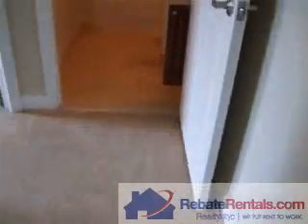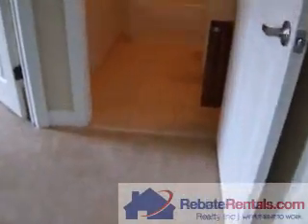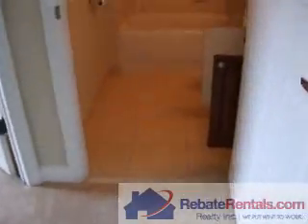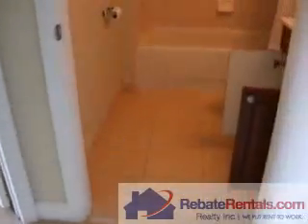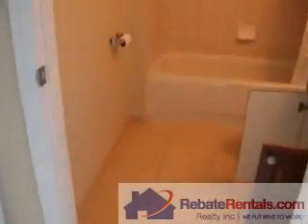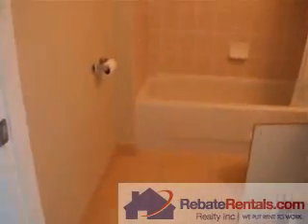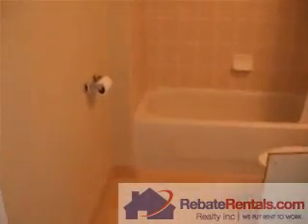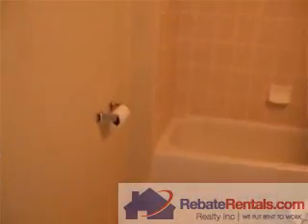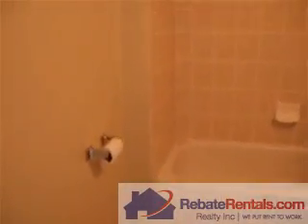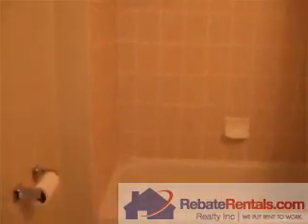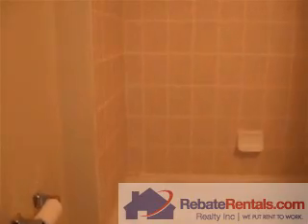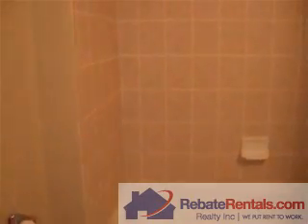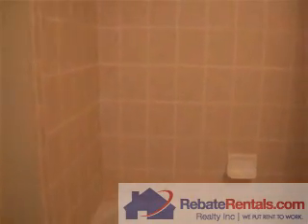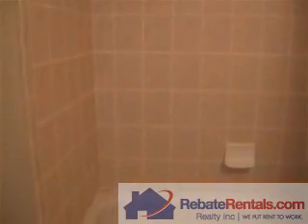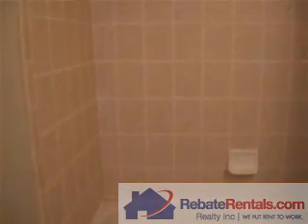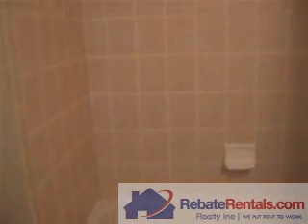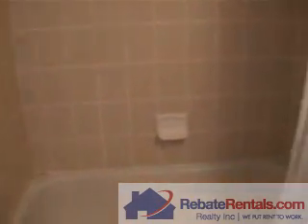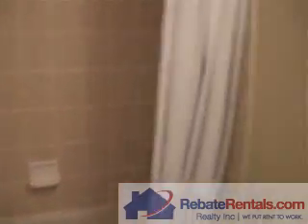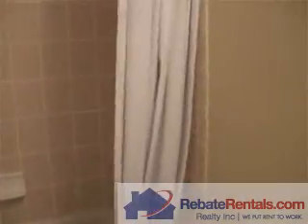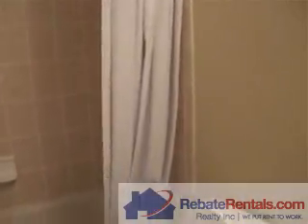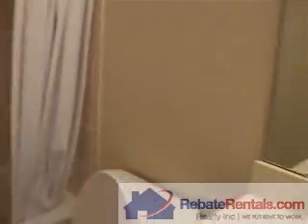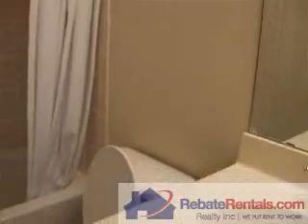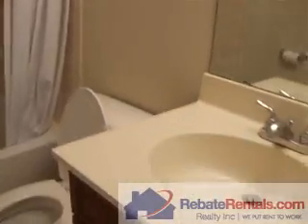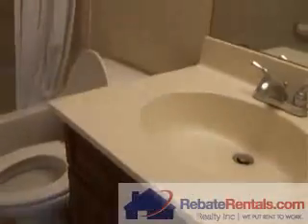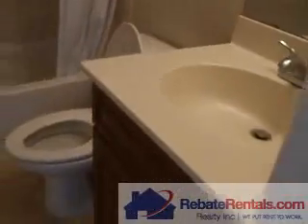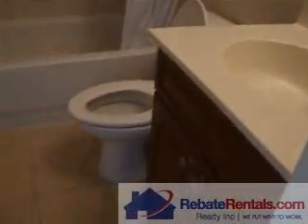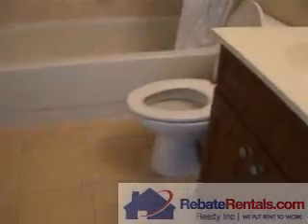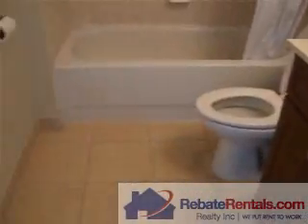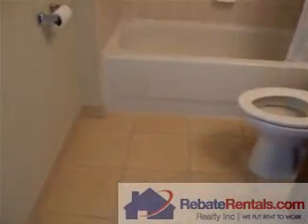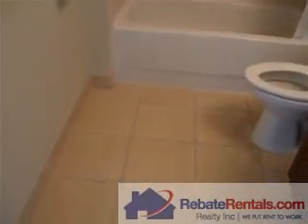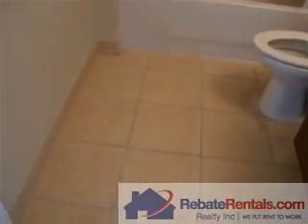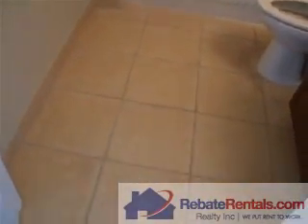Here is the hallway bathroom, the second bathroom. Again, it's the shower over the tub — same setting as the master bathroom.